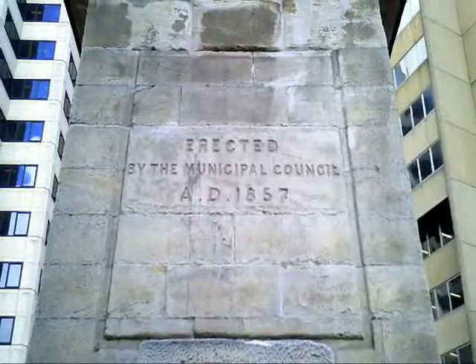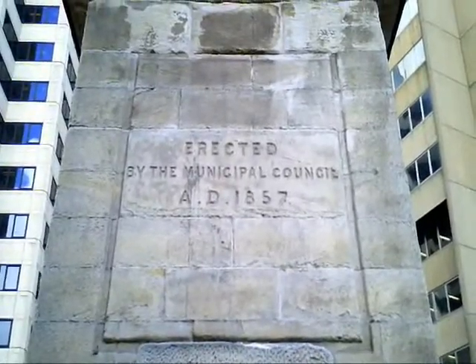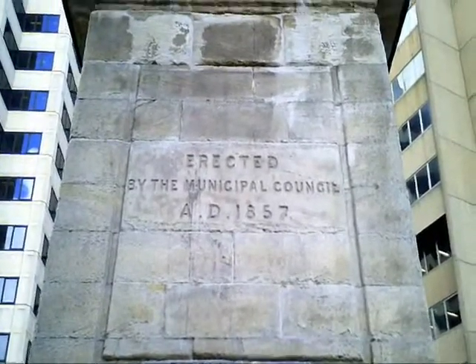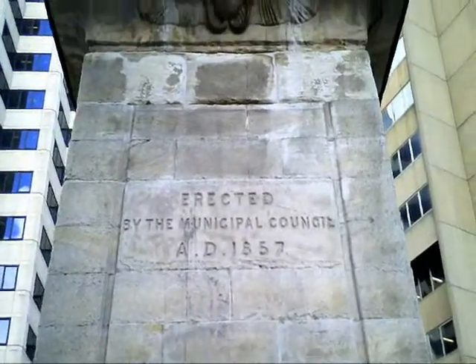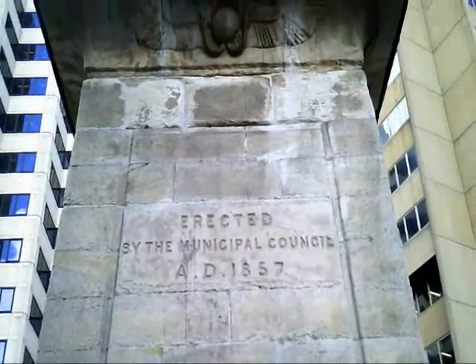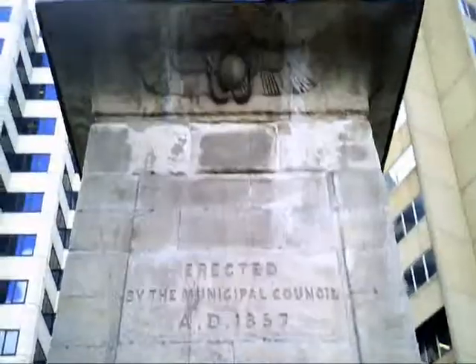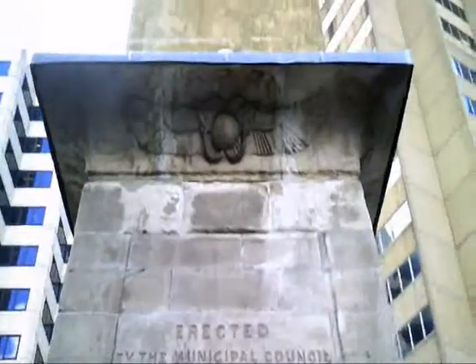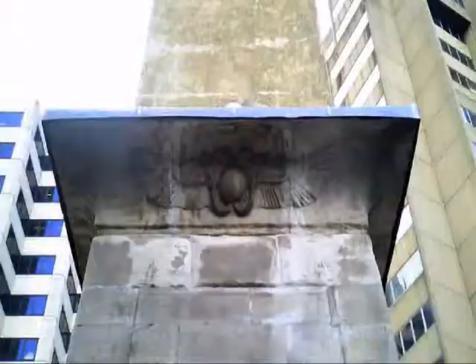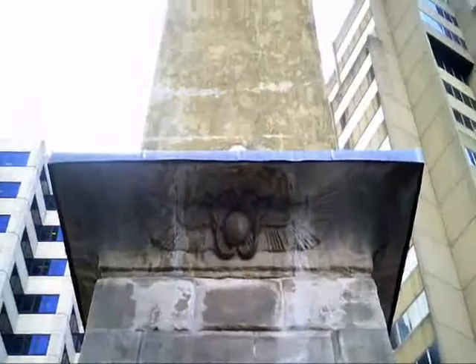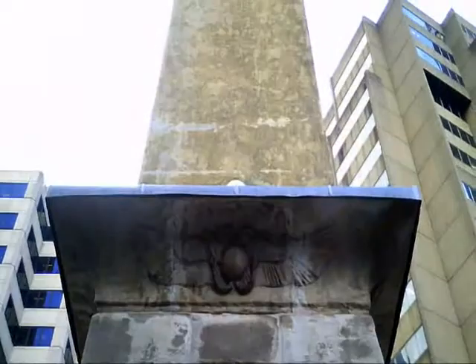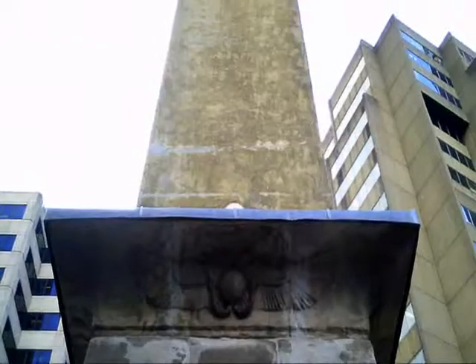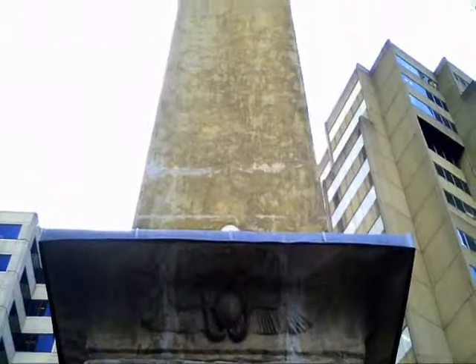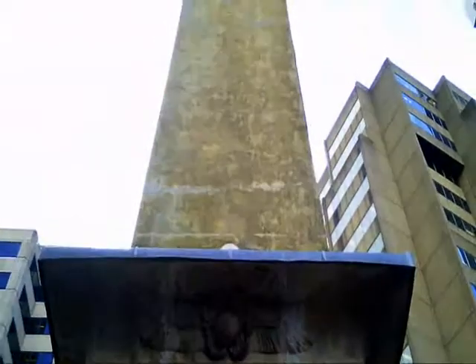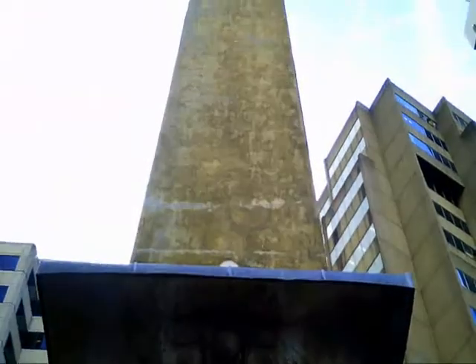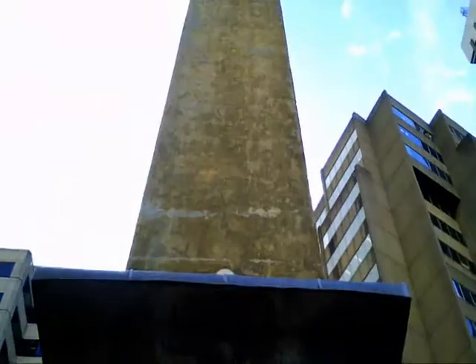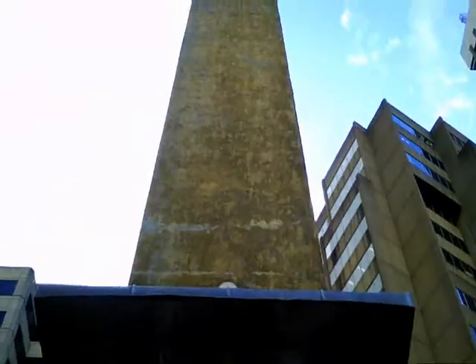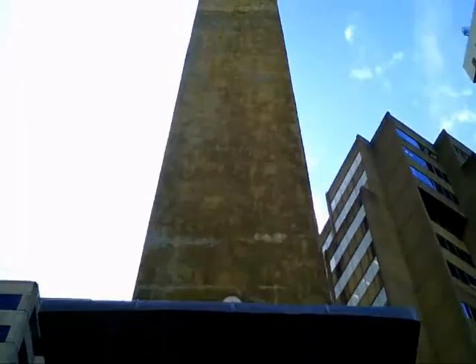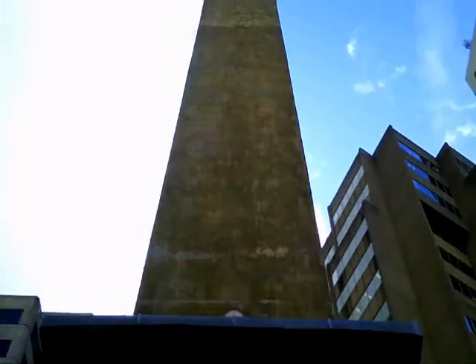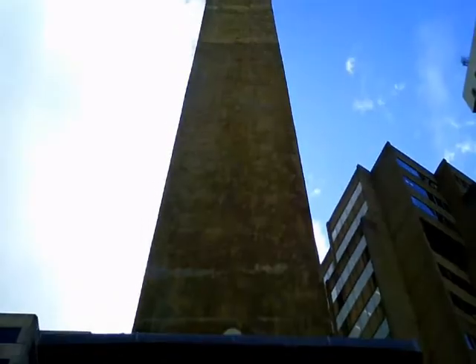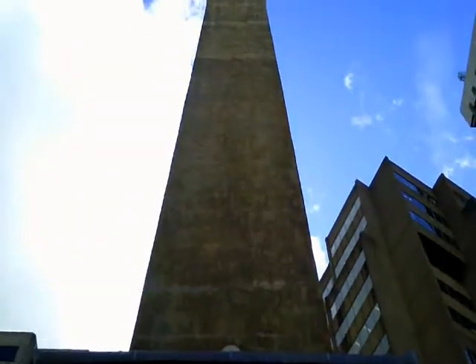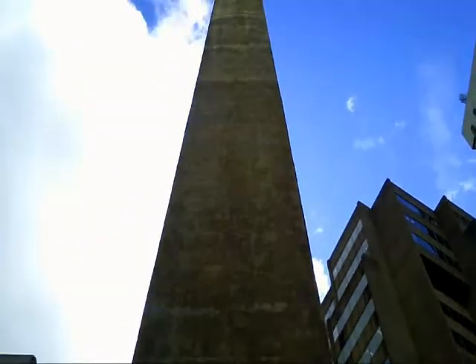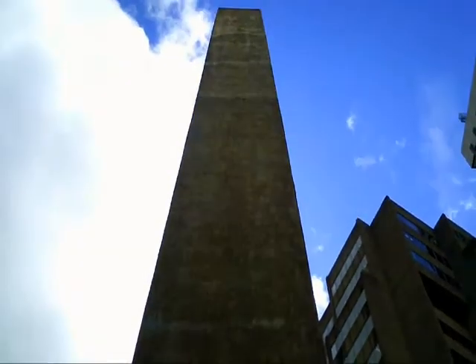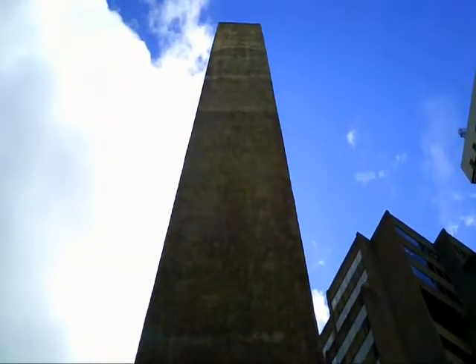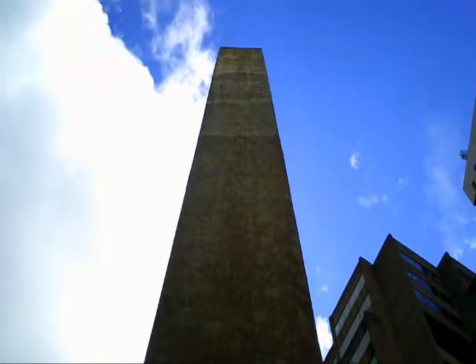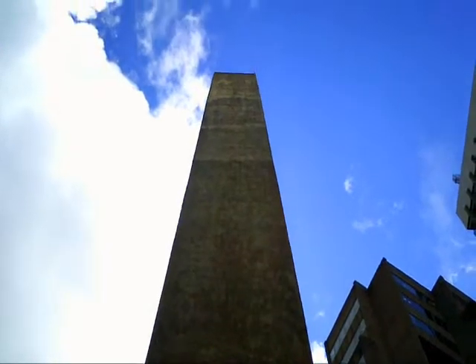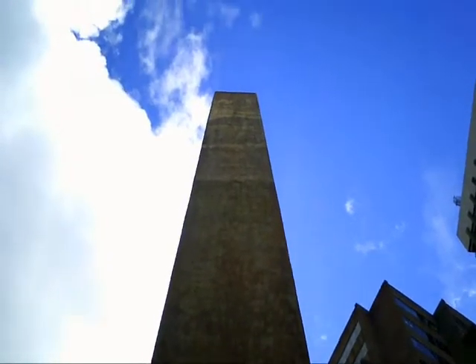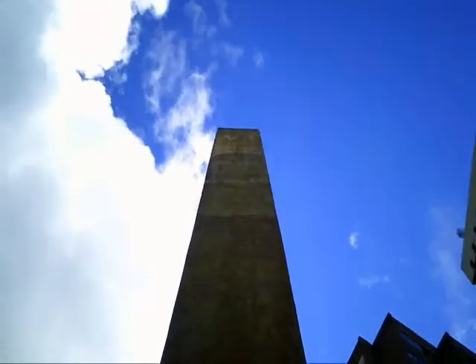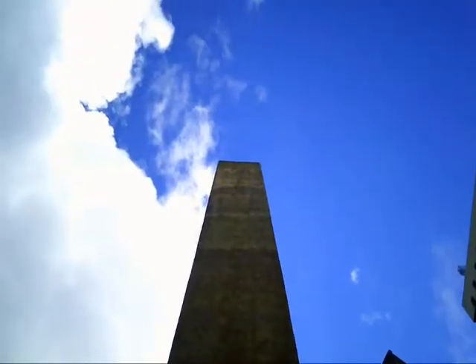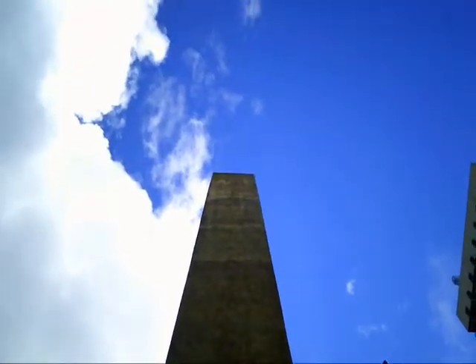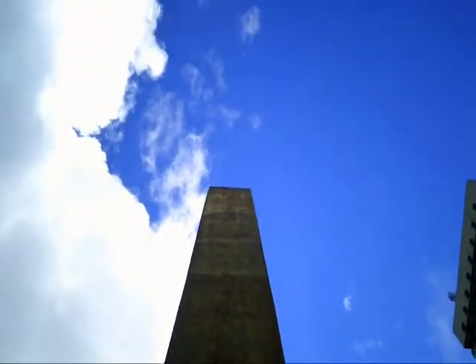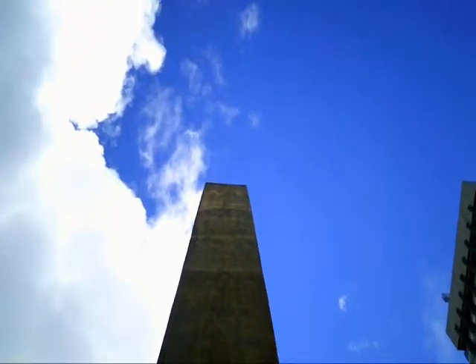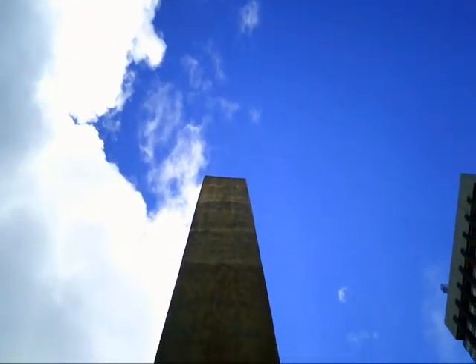But it was originally built as a sewer ventilation shaft by the Mayor George Thornton, so it was humorously known as Thornton's scent bottle.